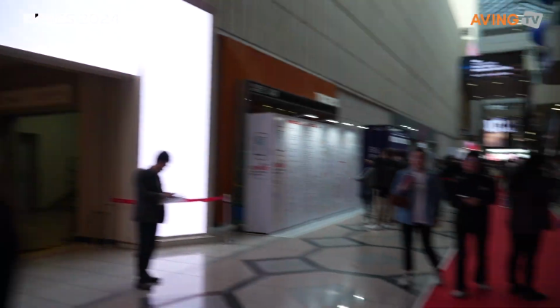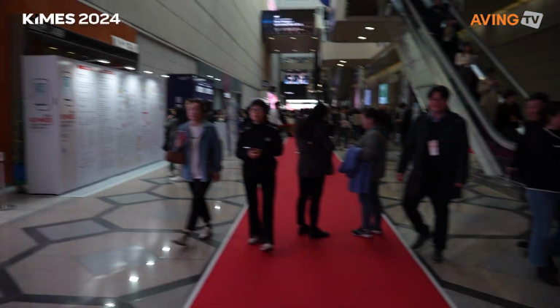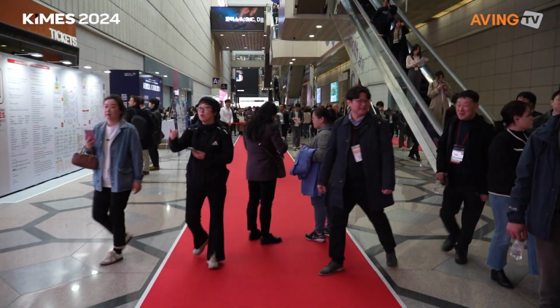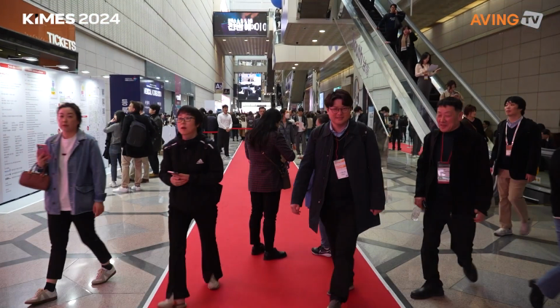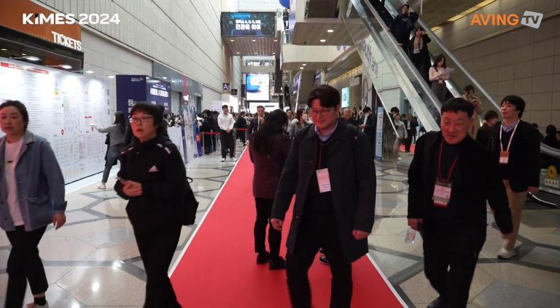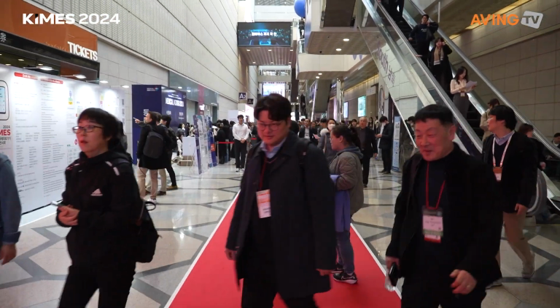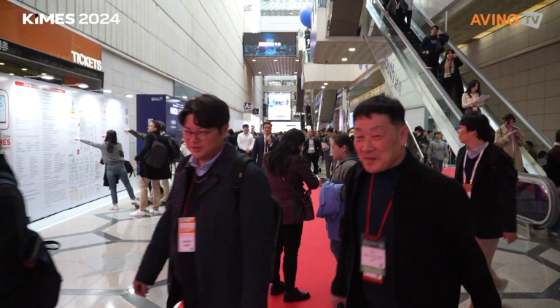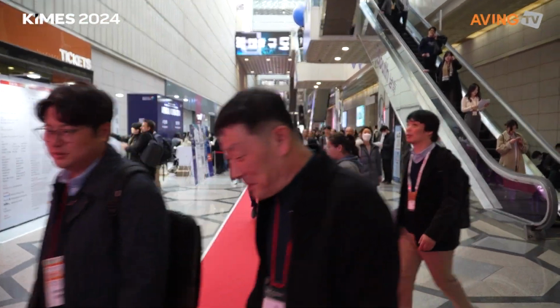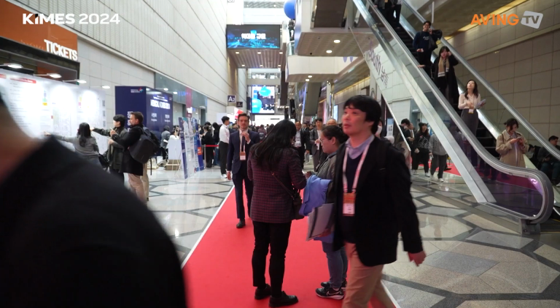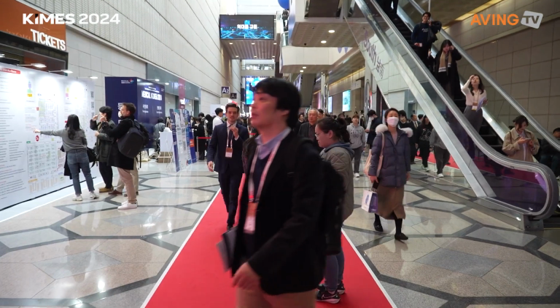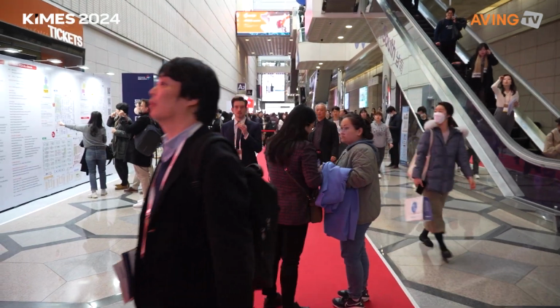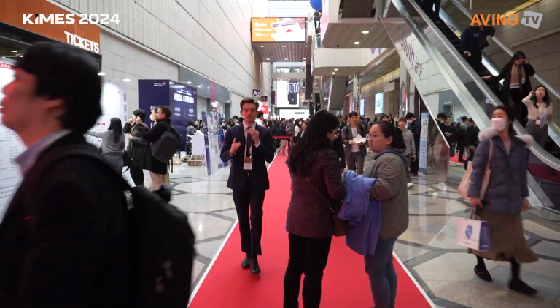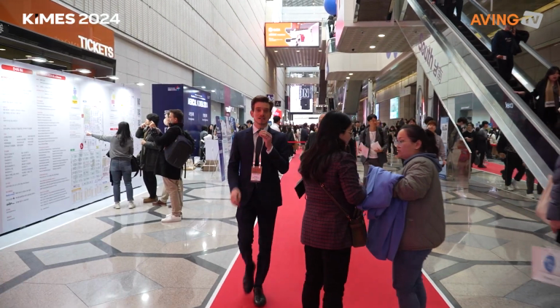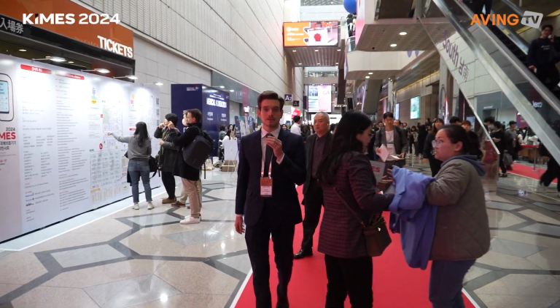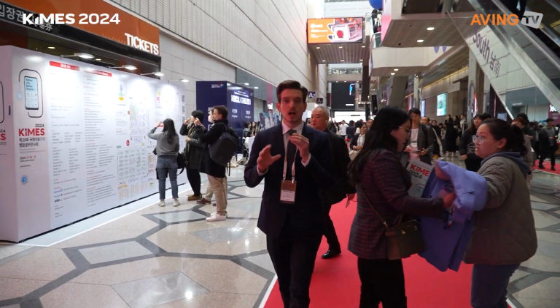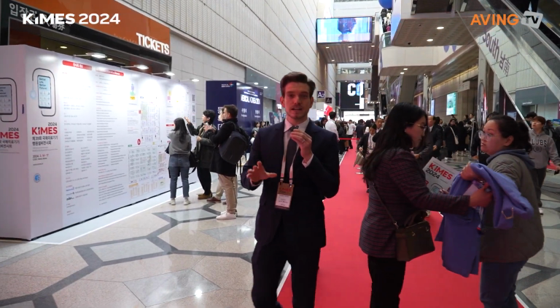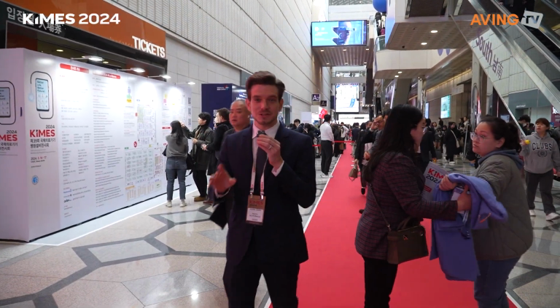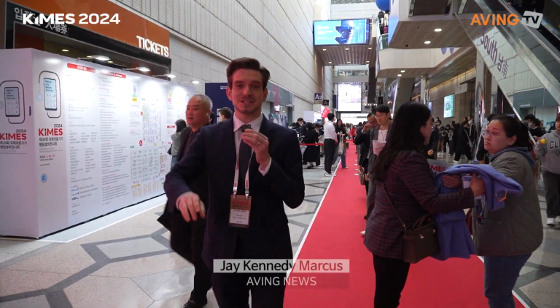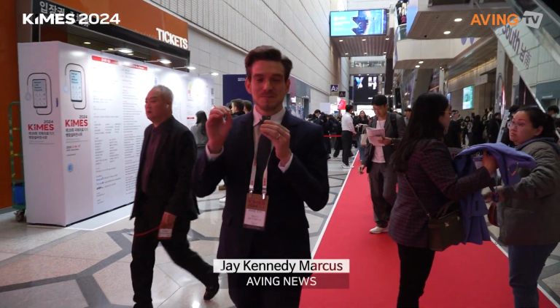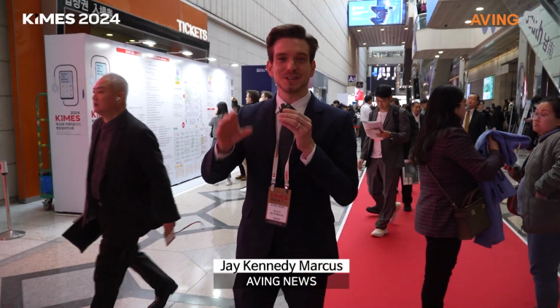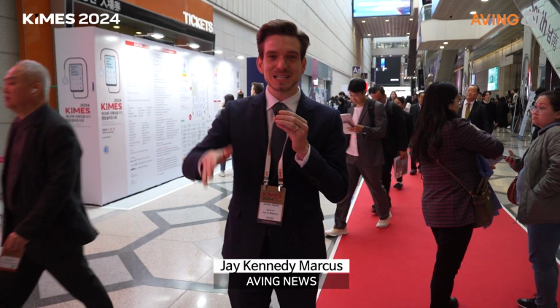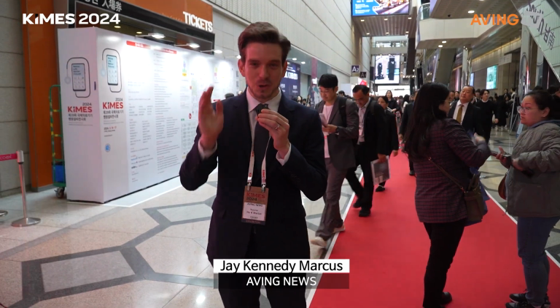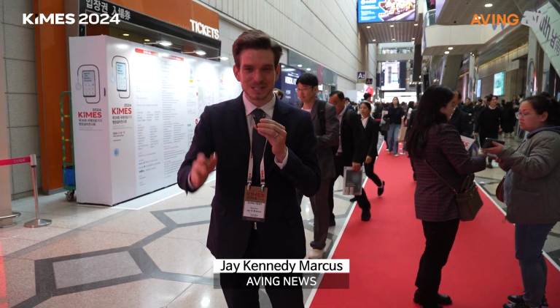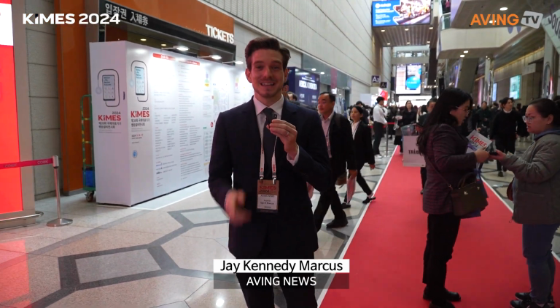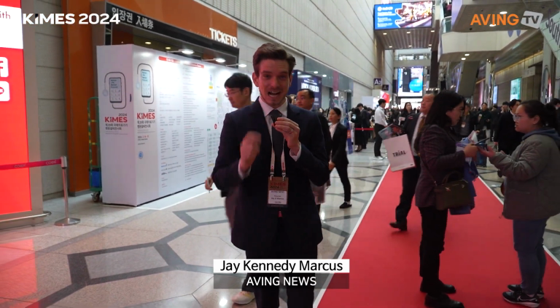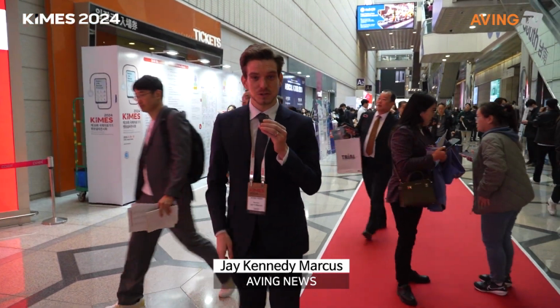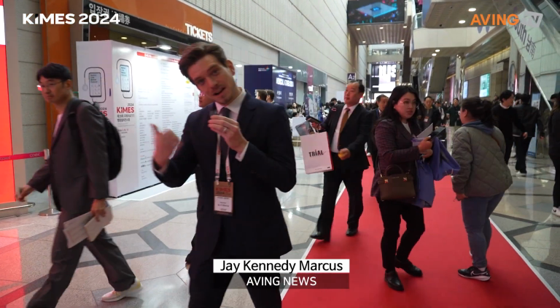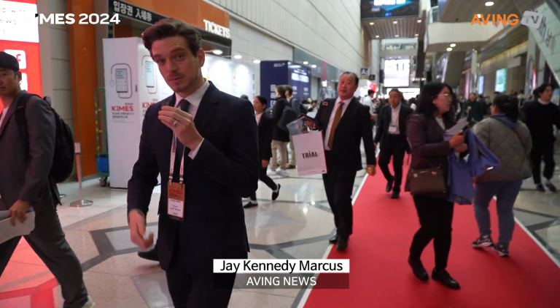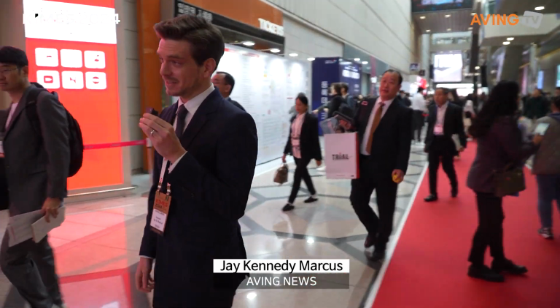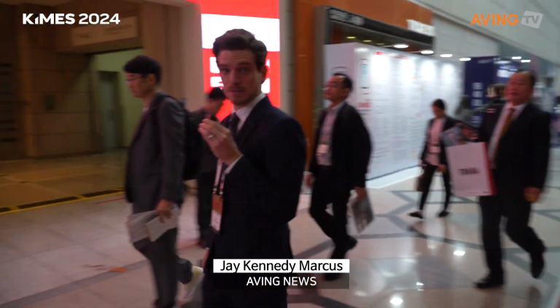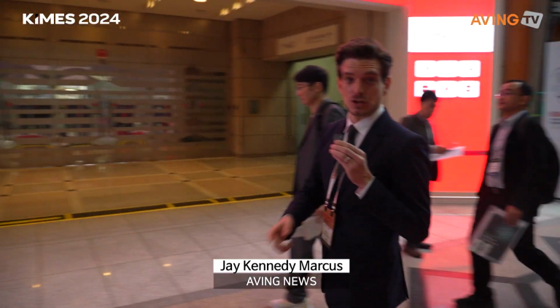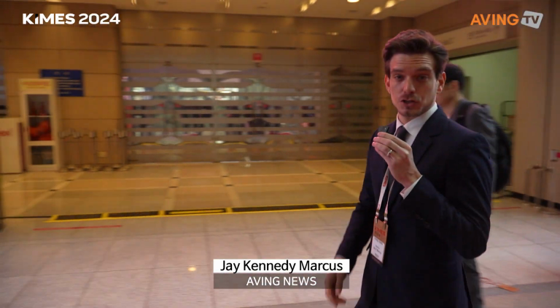Good morning everyone, I'm Jay with AVI News, and we are at the 2024 Korea International Medical and Hospital Equipment Show — KIMES for short. Follow me, there are a lot of people here and so much to show you. We're going to head on in.